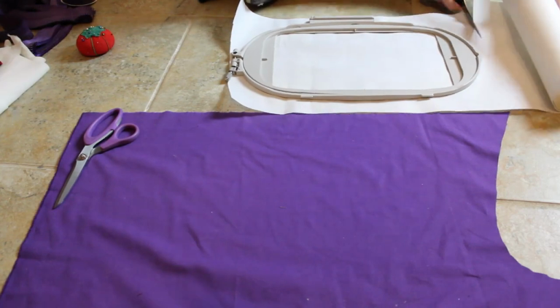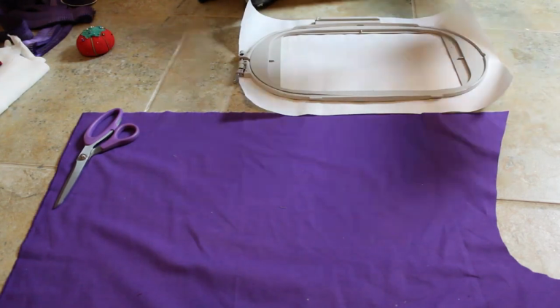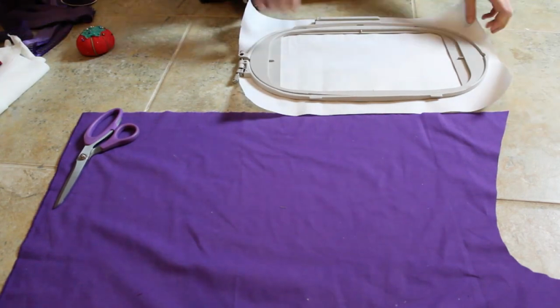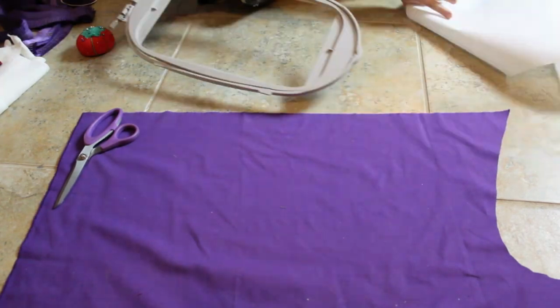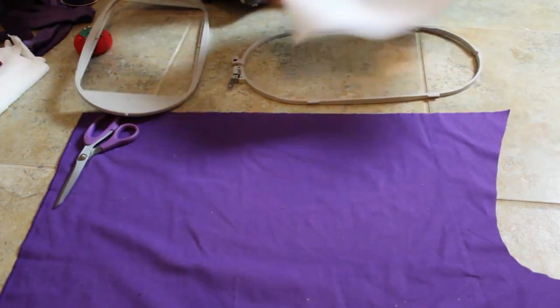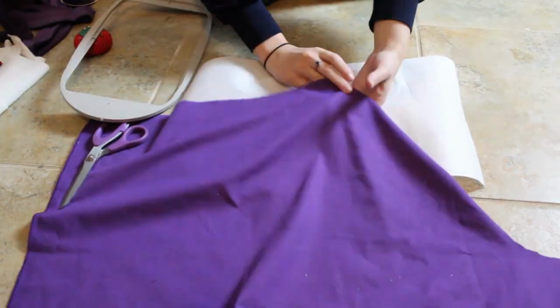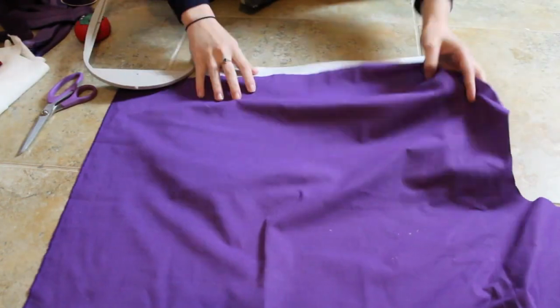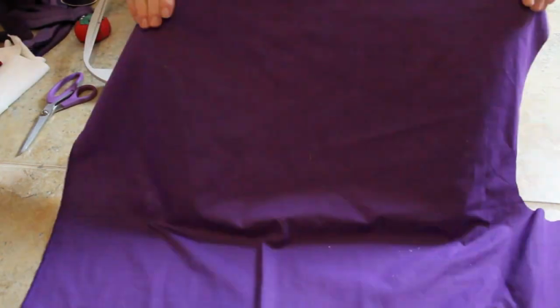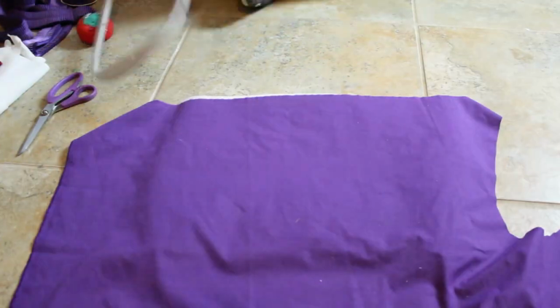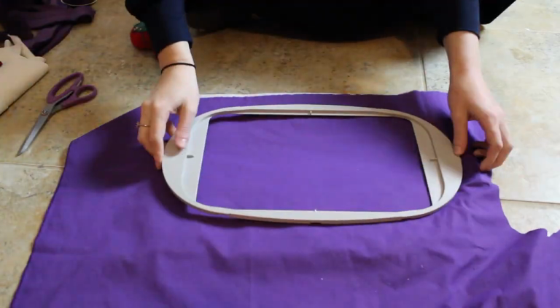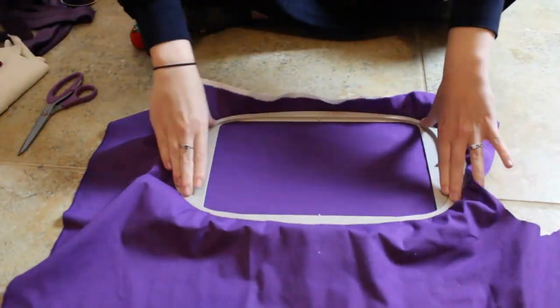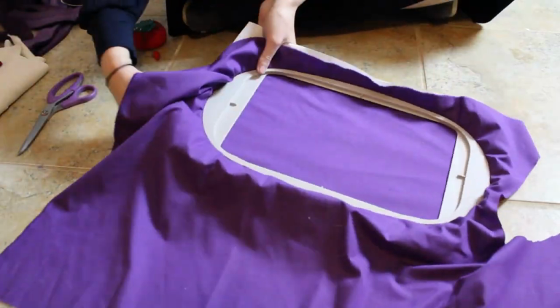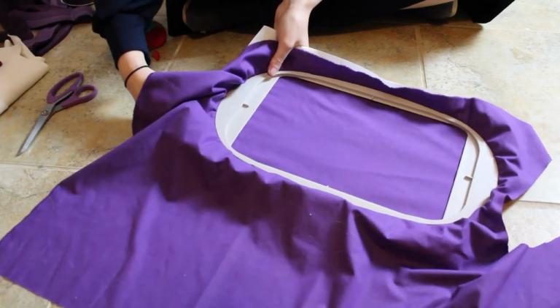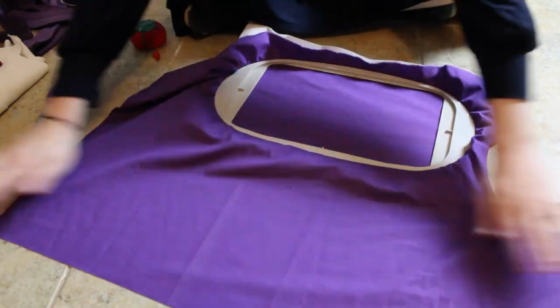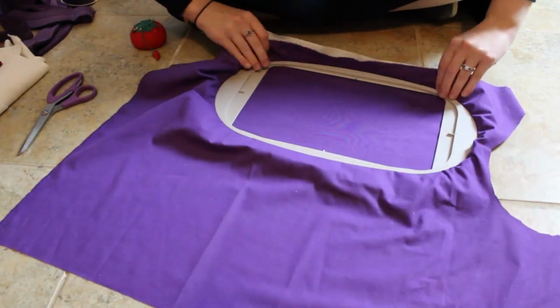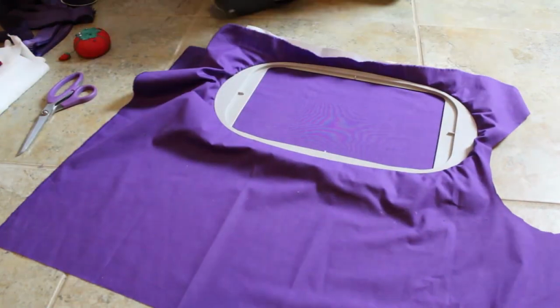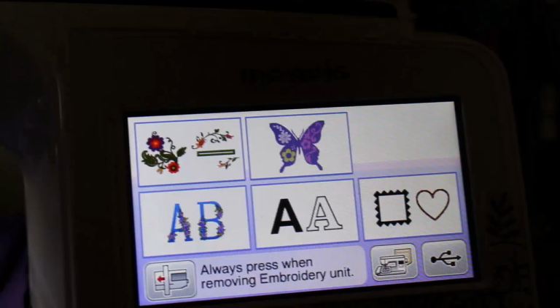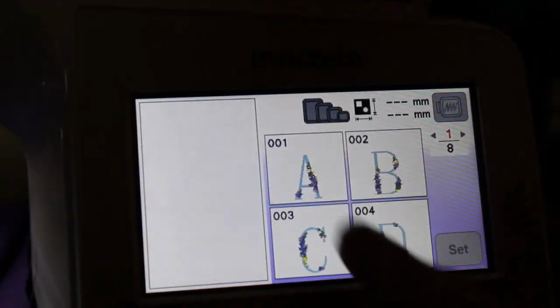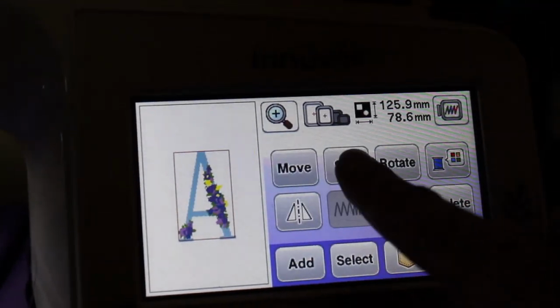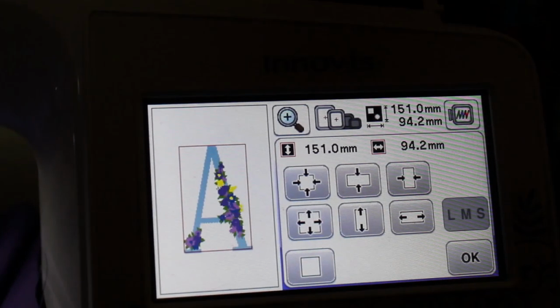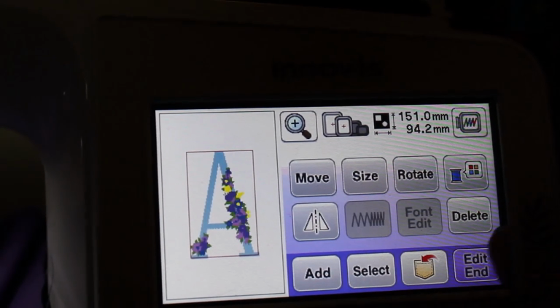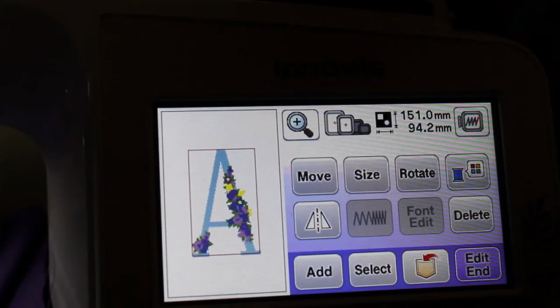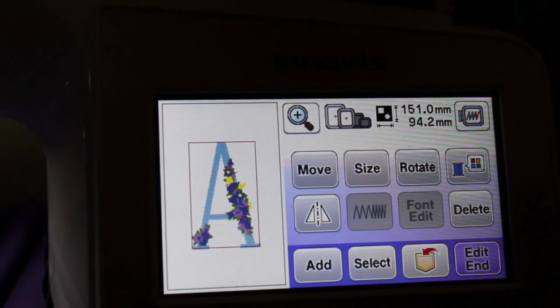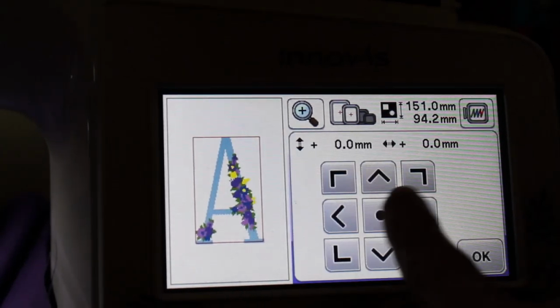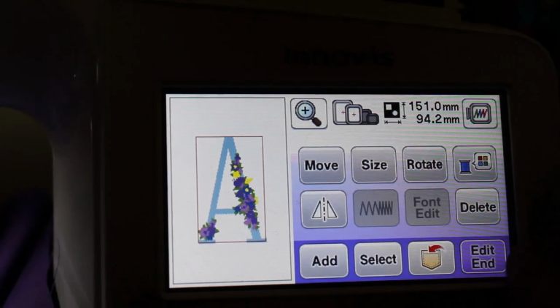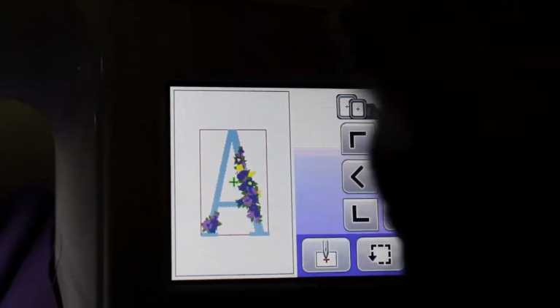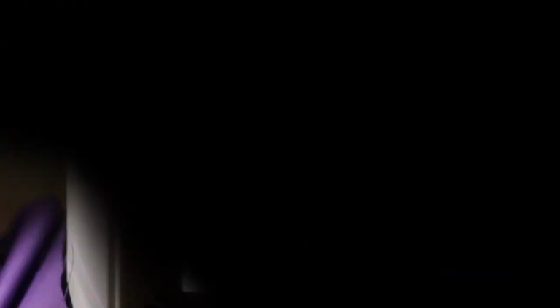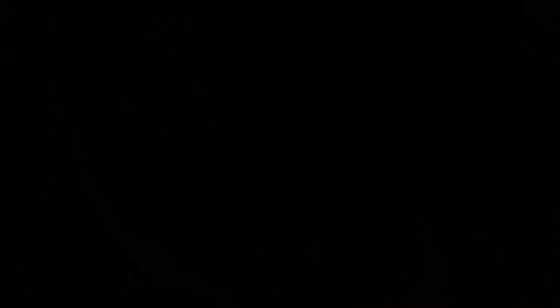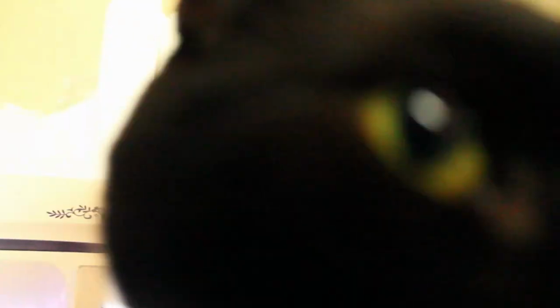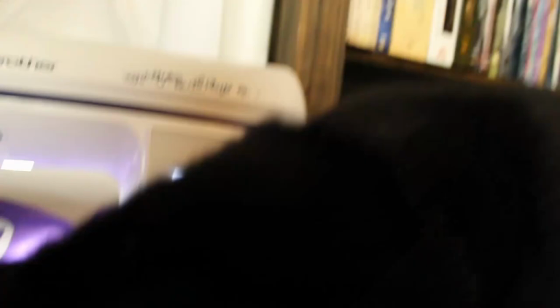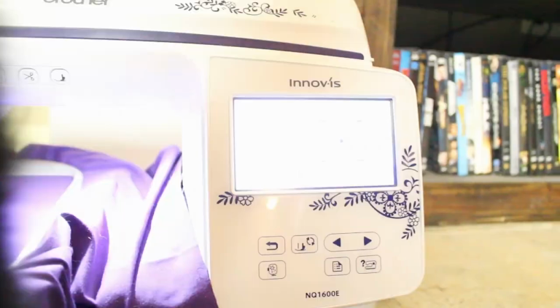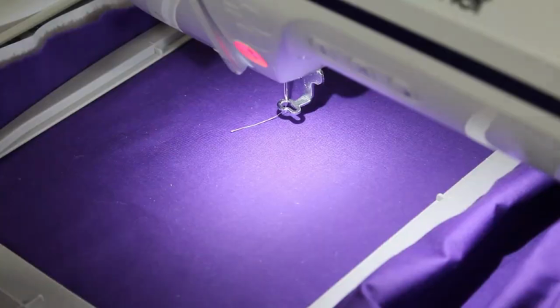Now it's time for the second side of the stocking. I thought, you know what, I could just leave it at one, but what's the fun in that? Gotta decorate both sides! So on this side I decided to do a giant embroidered floral A for Annabelle.